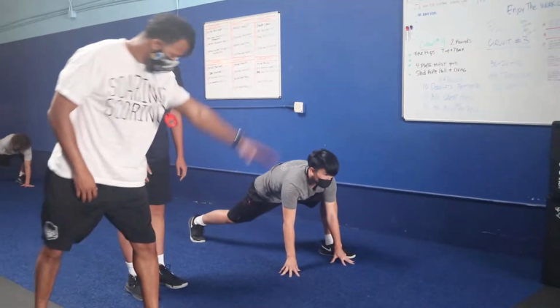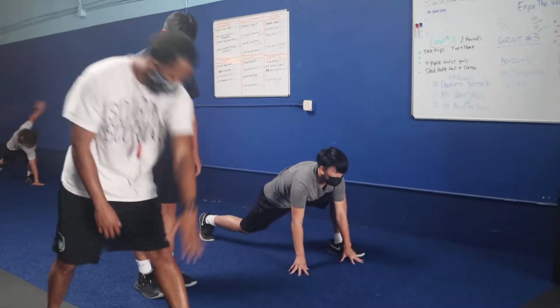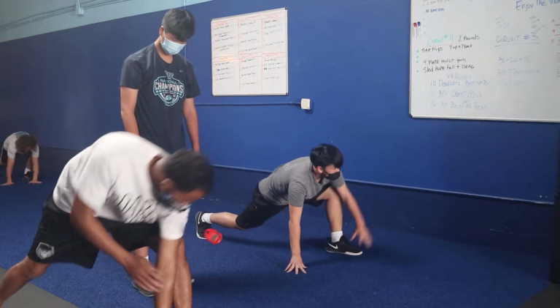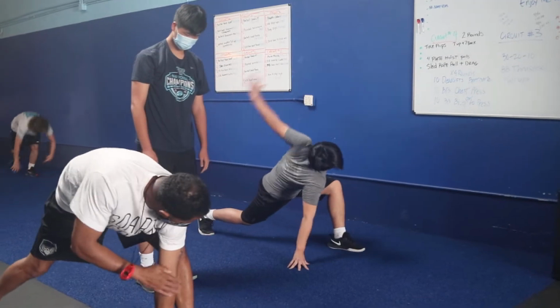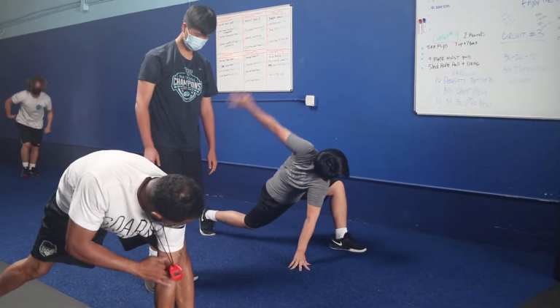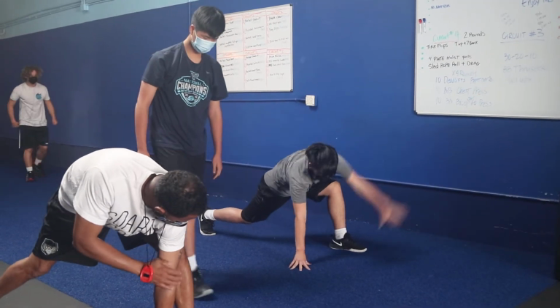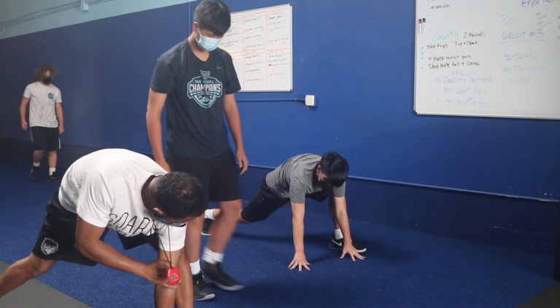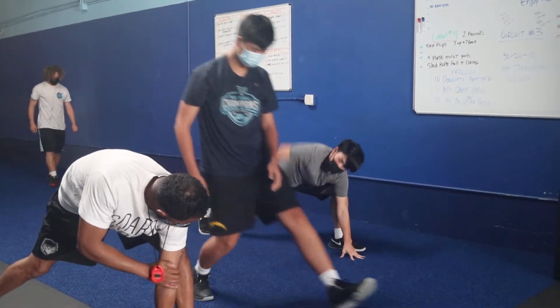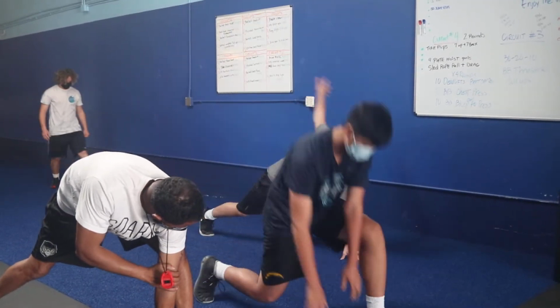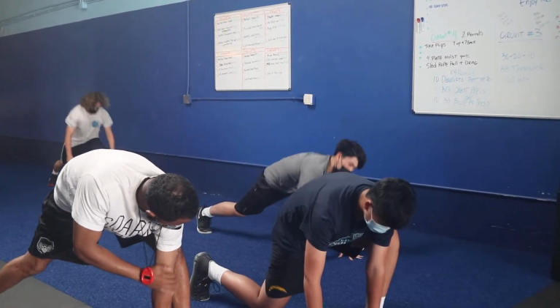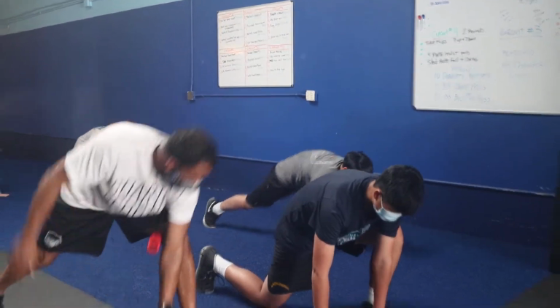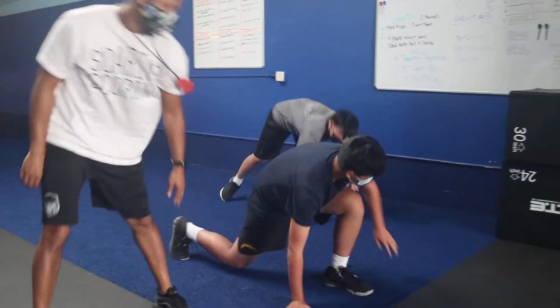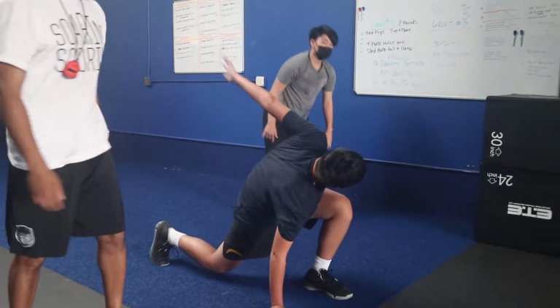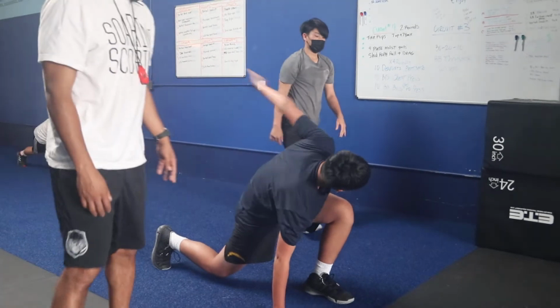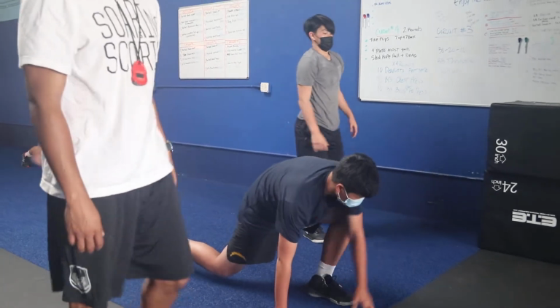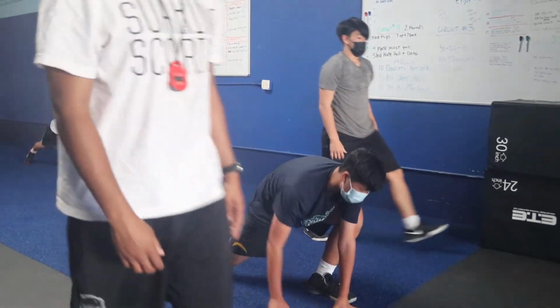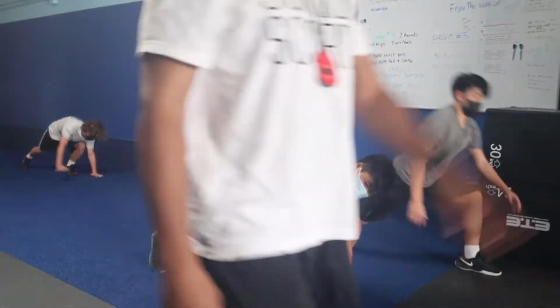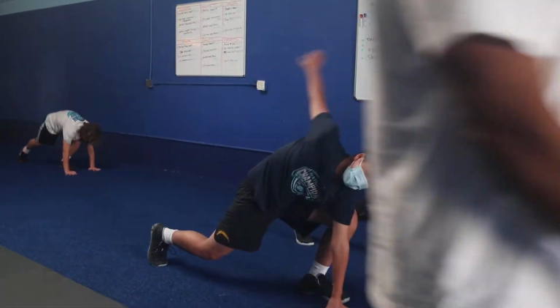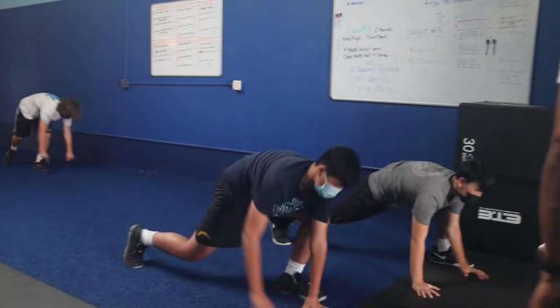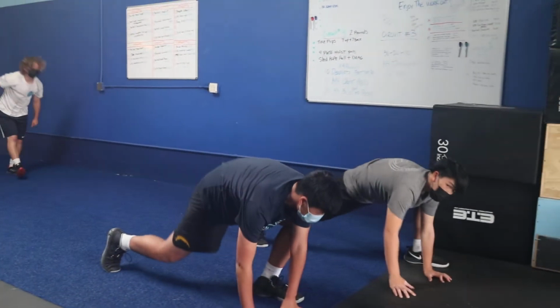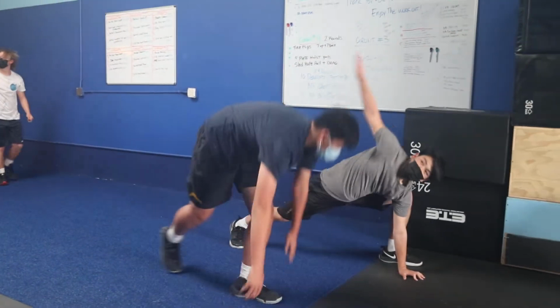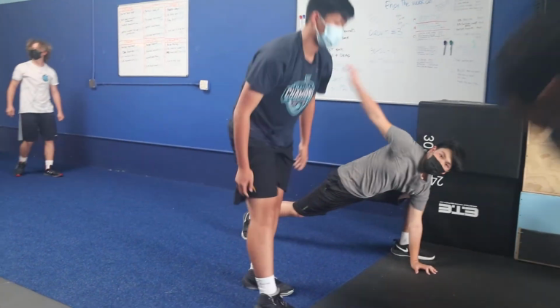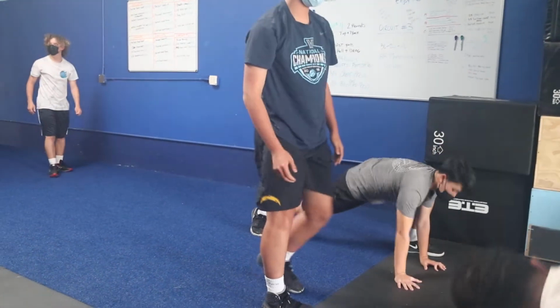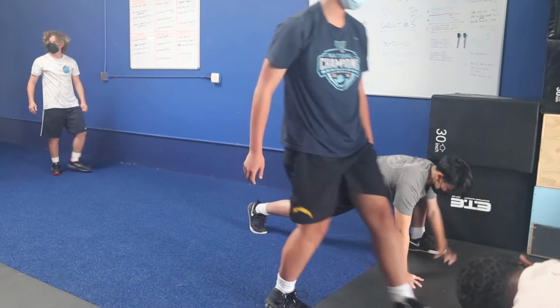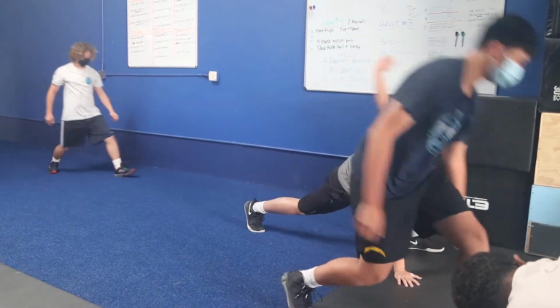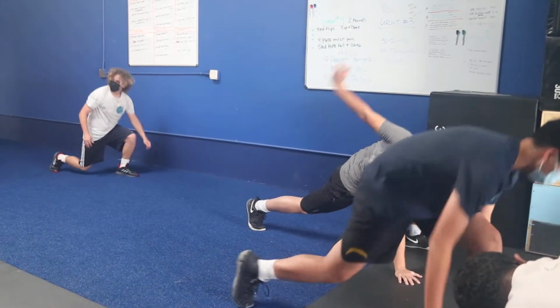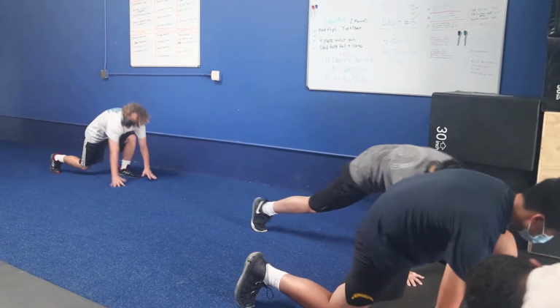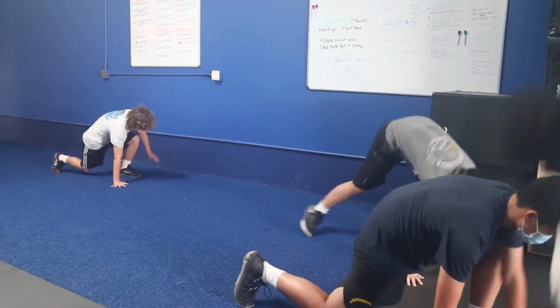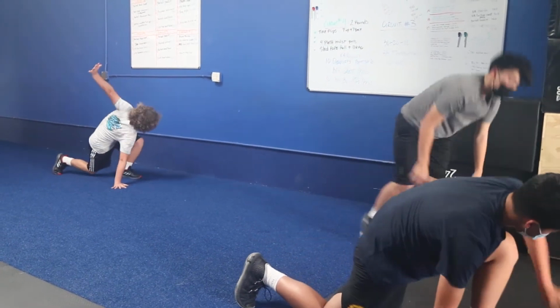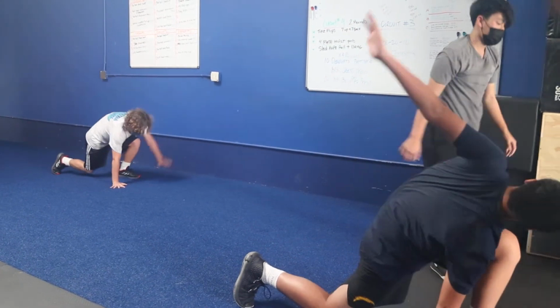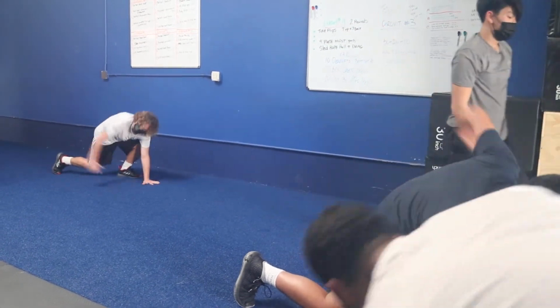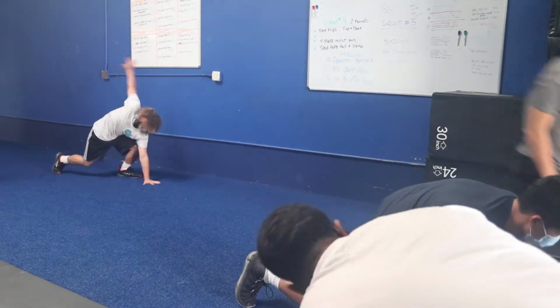You're going to come right here. You guys are going to be flexible, man. If you go, put both hands down together. Okay, yeah, you were going off like that.